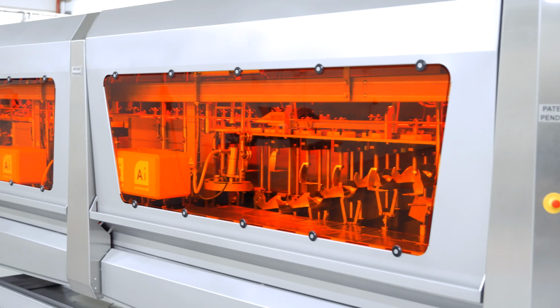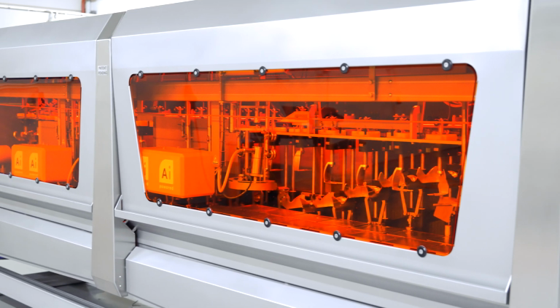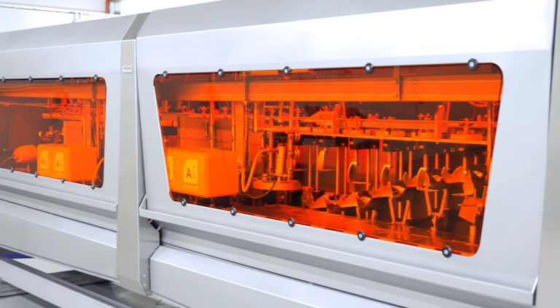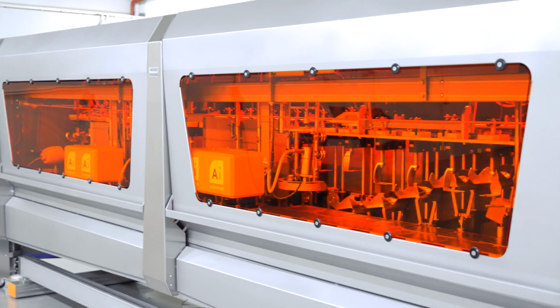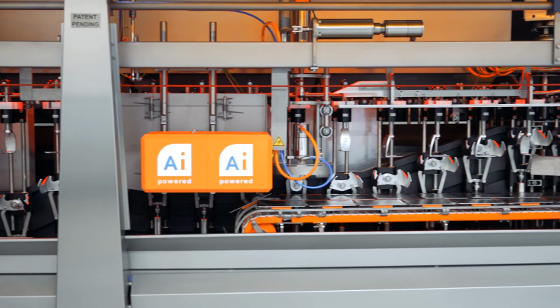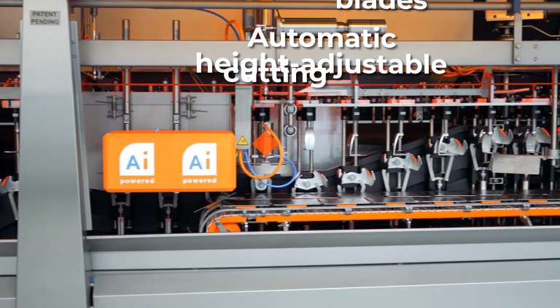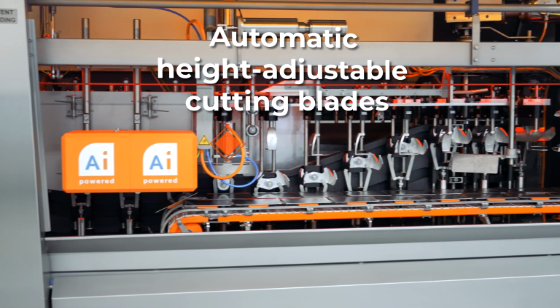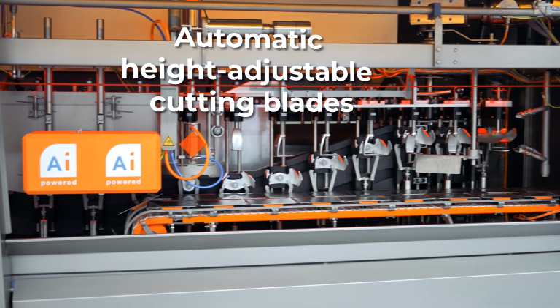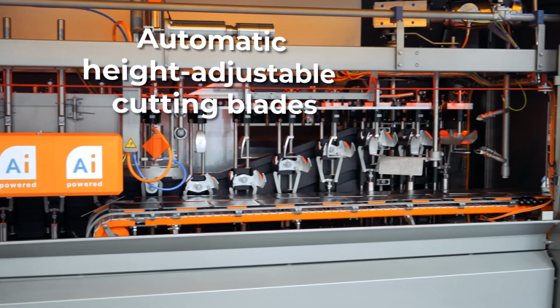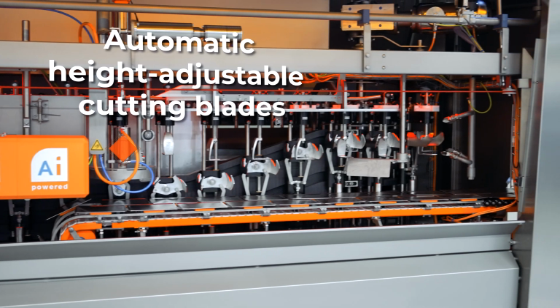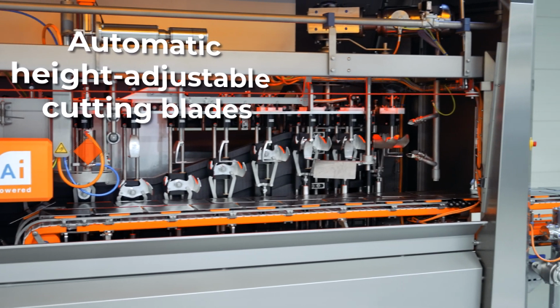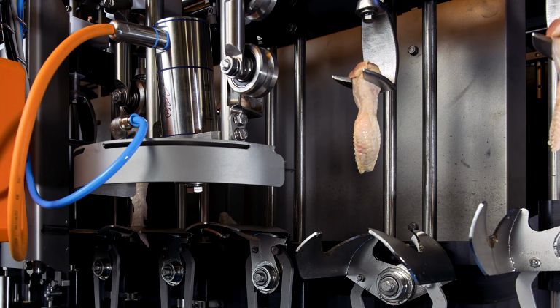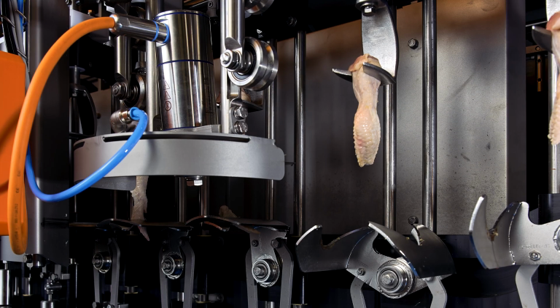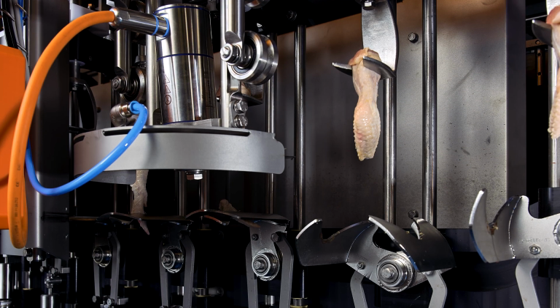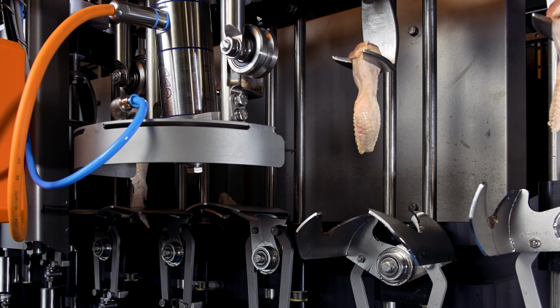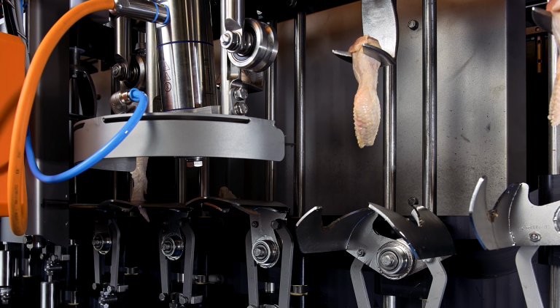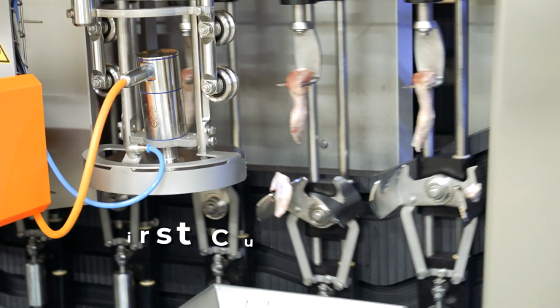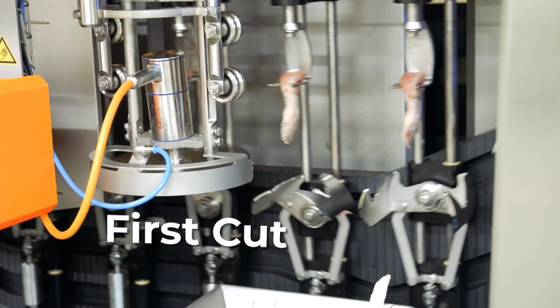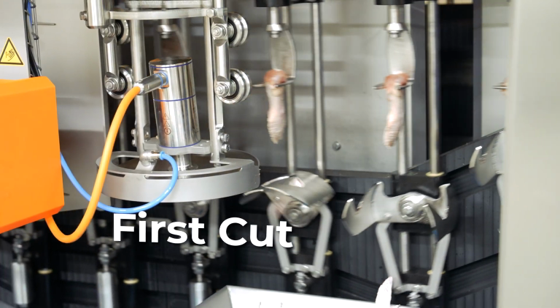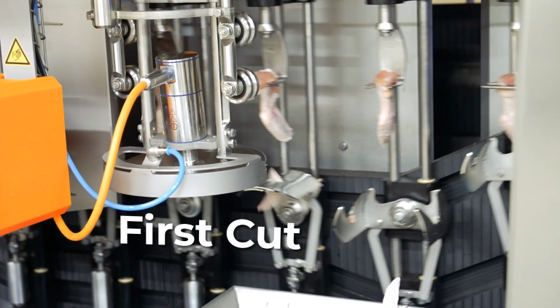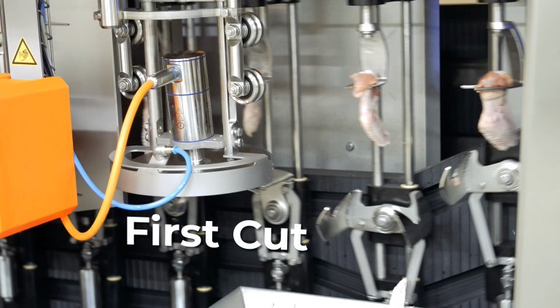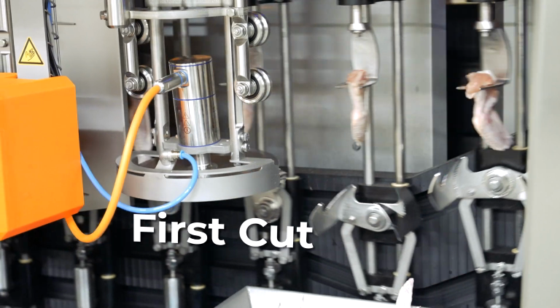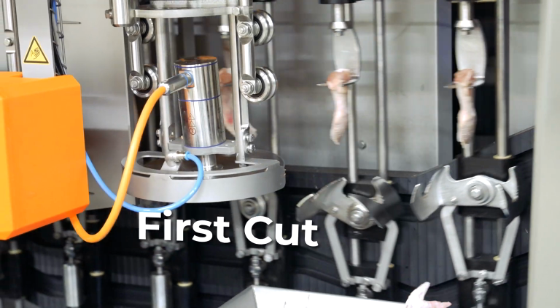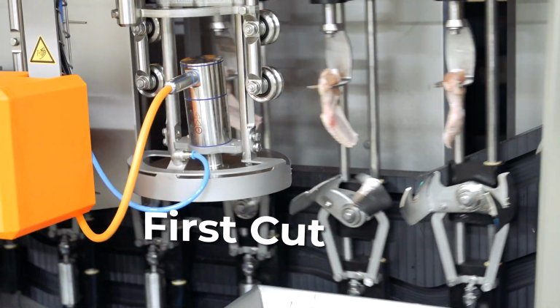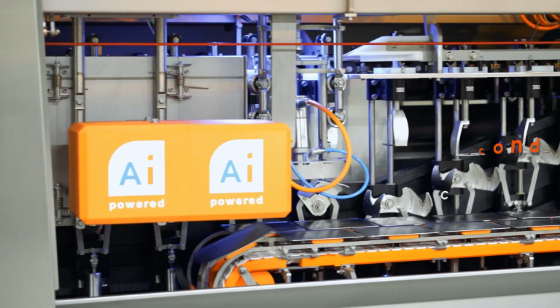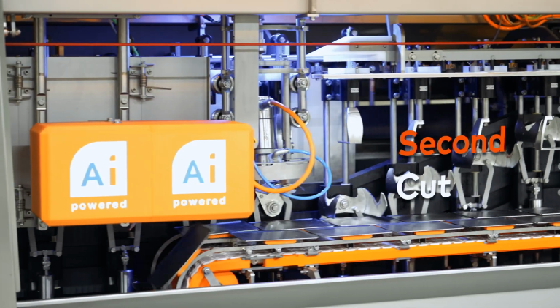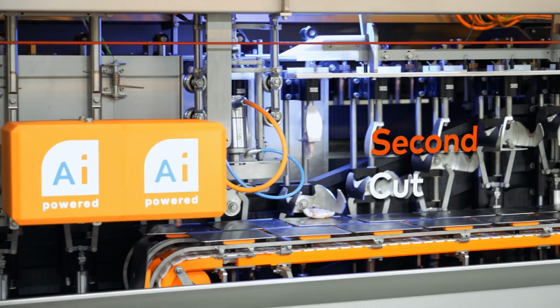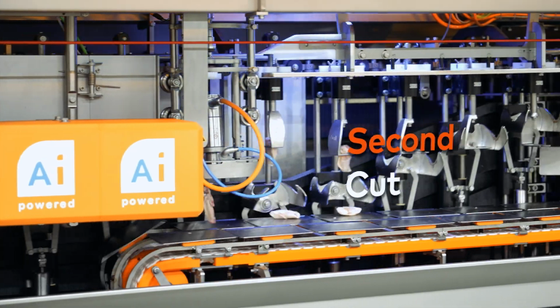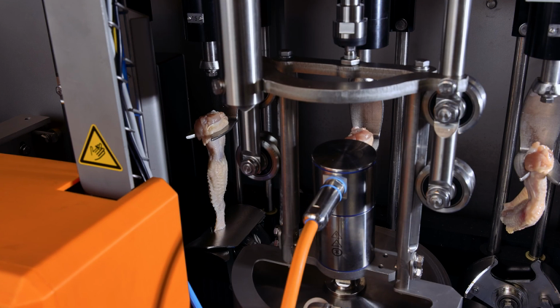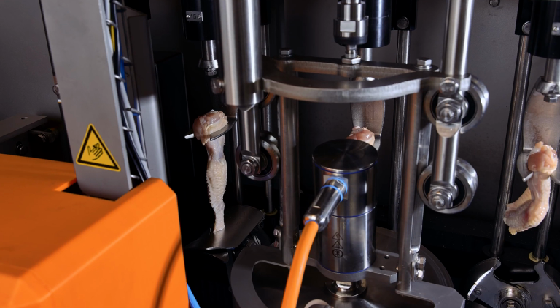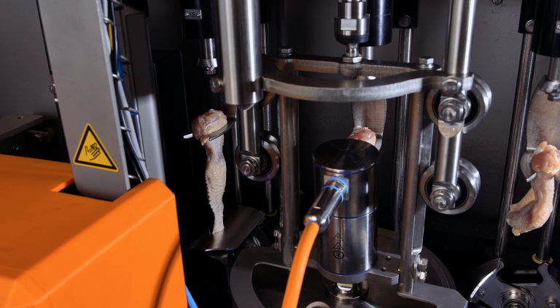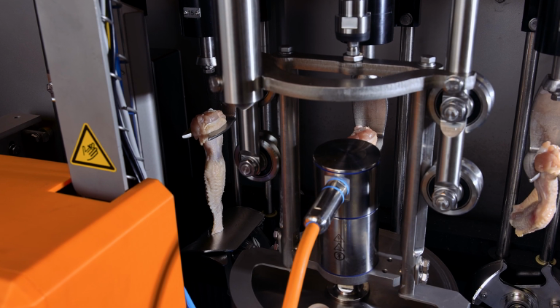The processing continues with the automatic height-adjustable cutting blades, which ensure accuracy regardless of wing size. The first cut can optionally remove the wing tip. The second cut can separate the mid-wing from the prime wing if desired.